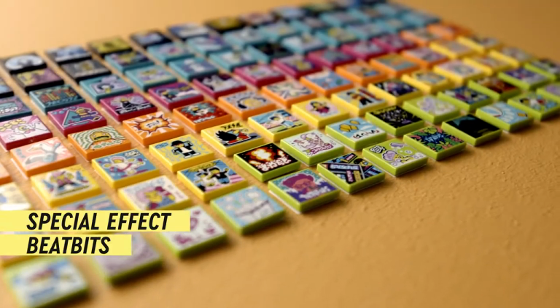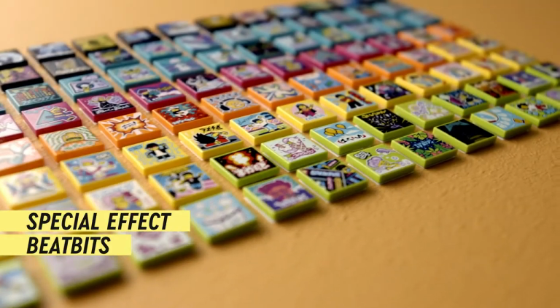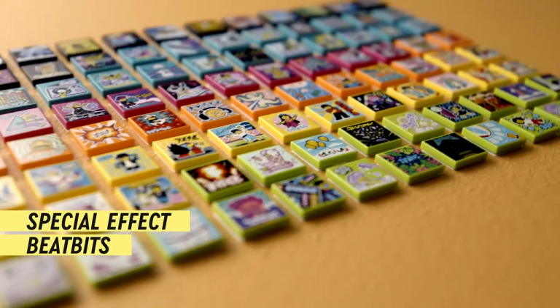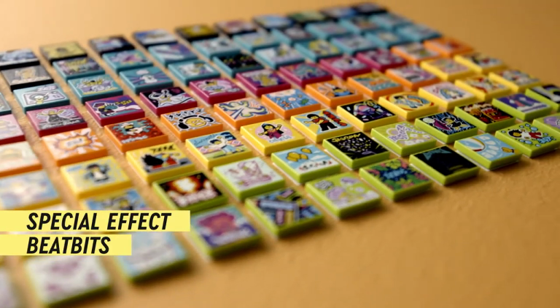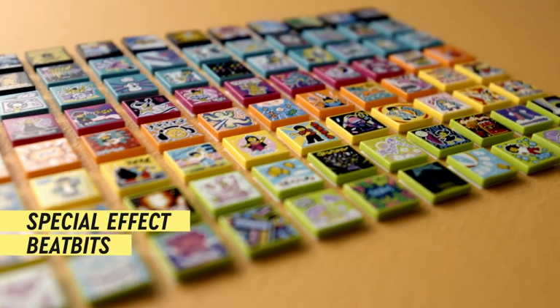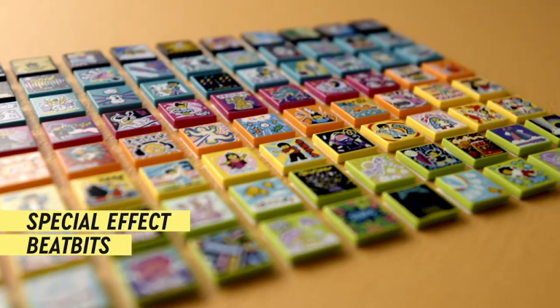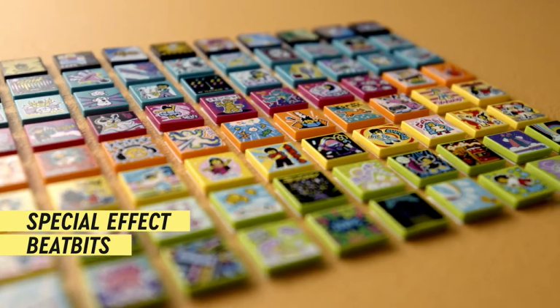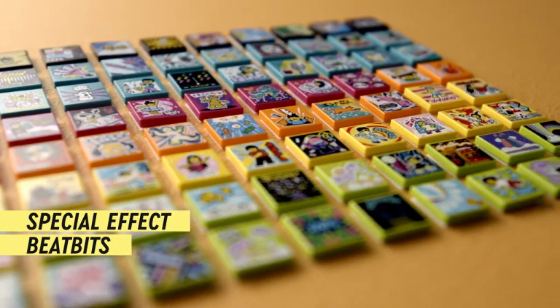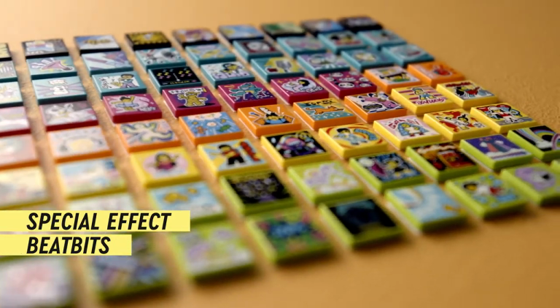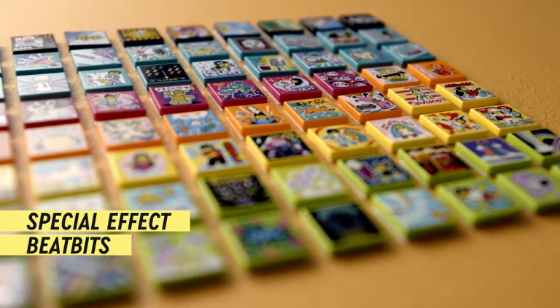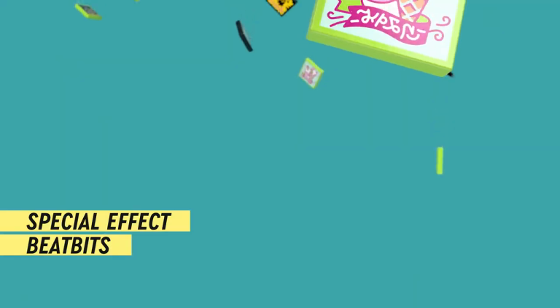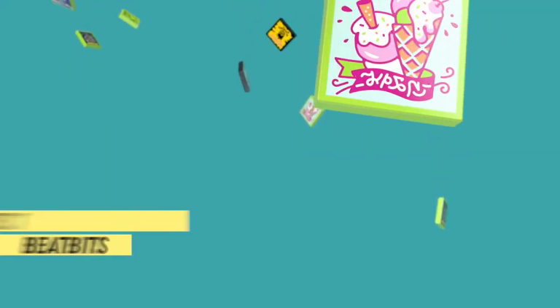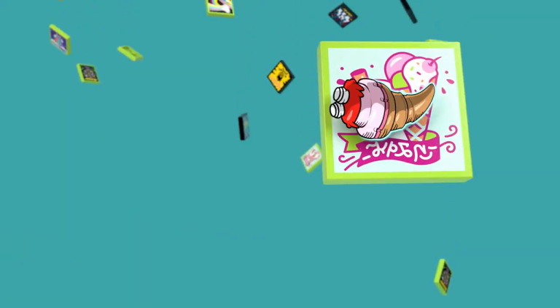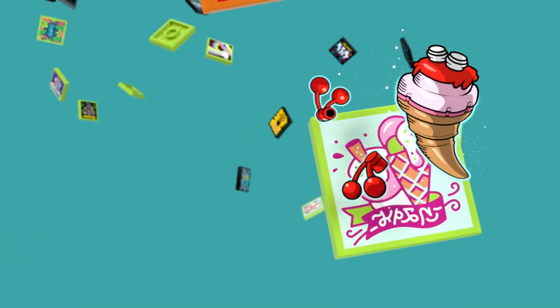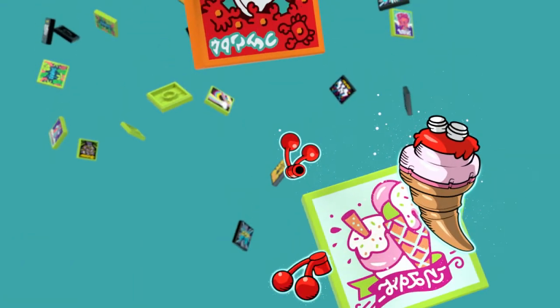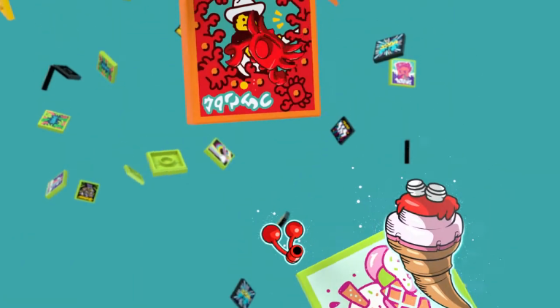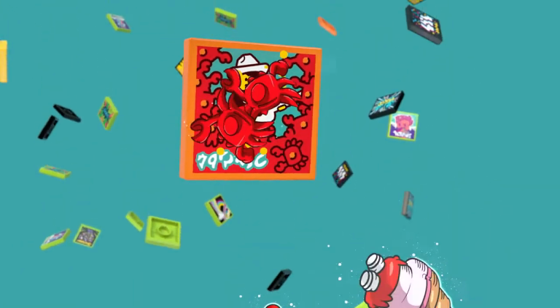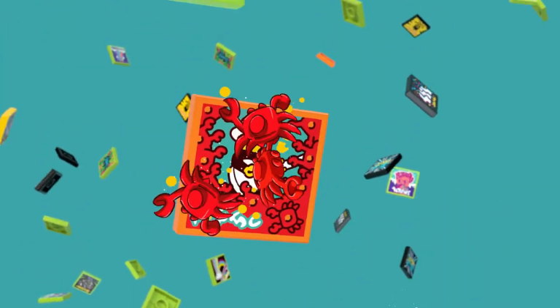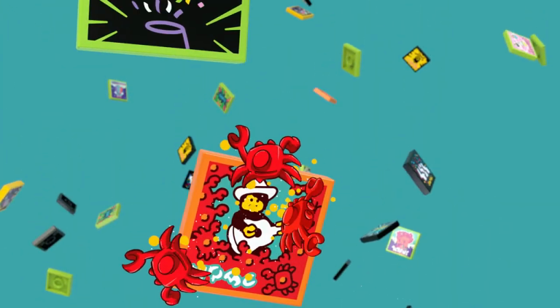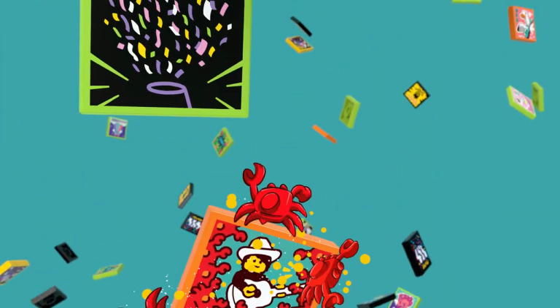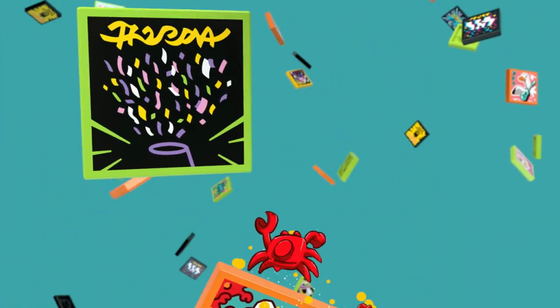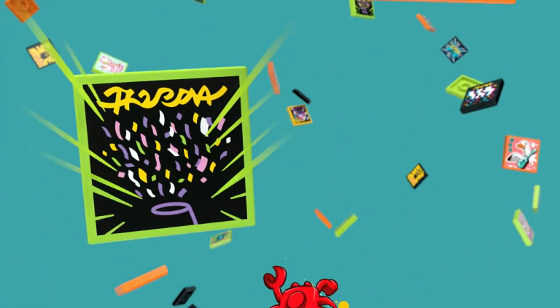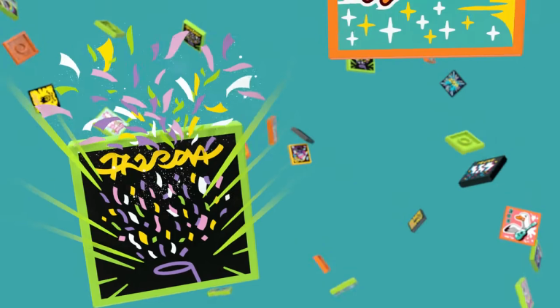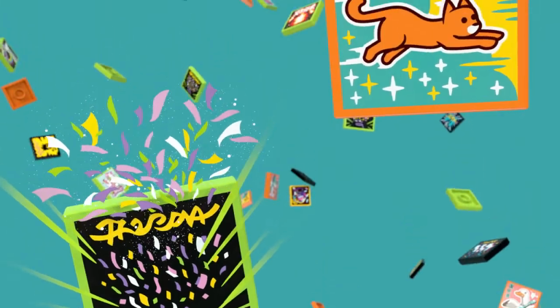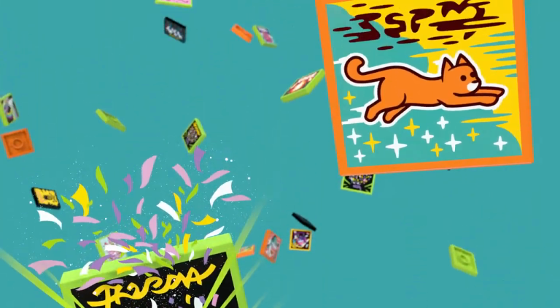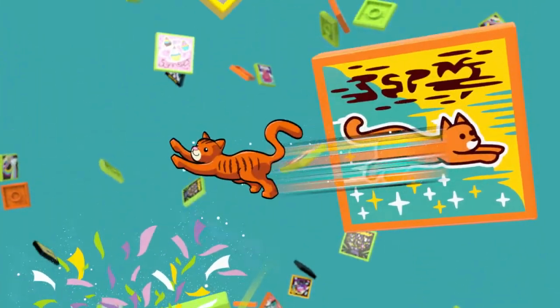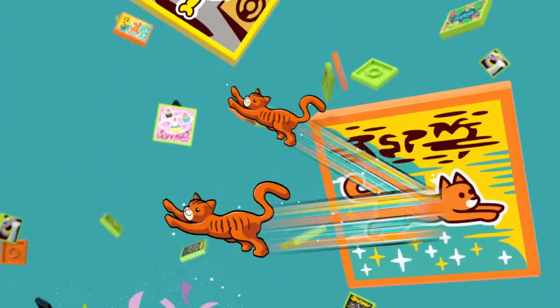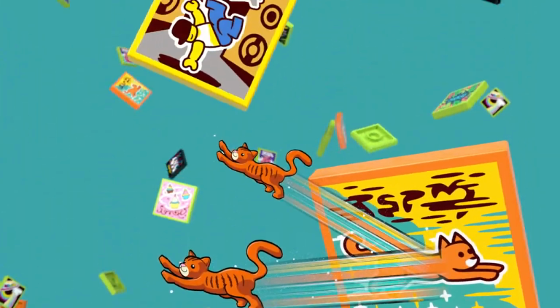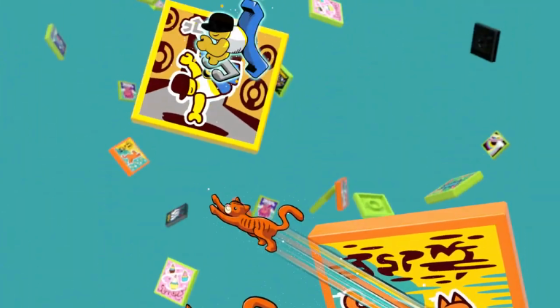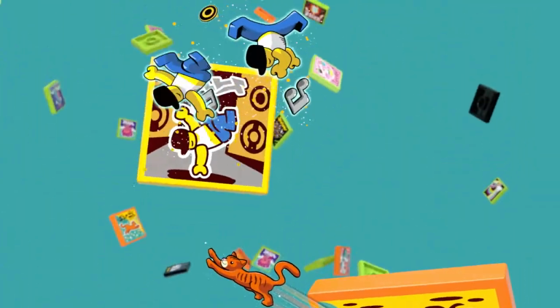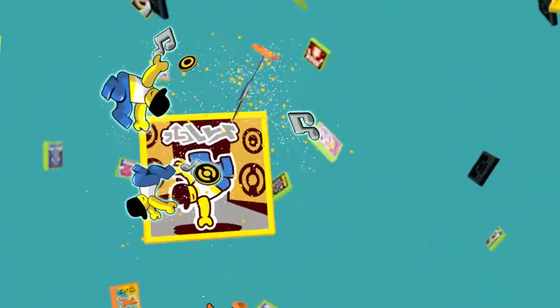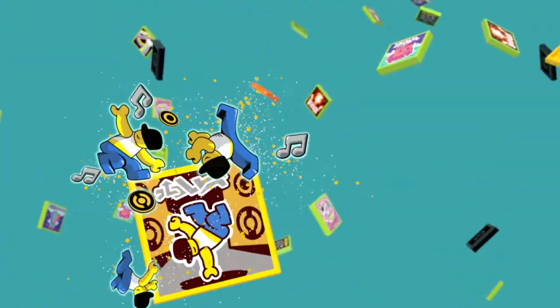LEGO Video is powered by physical LEGO tiles called Beat Bits. Beat Bits unlock powerful special effects, adding sounds, props, dance moves, and wild video effects while you record.